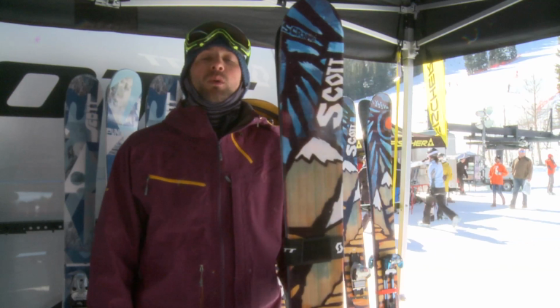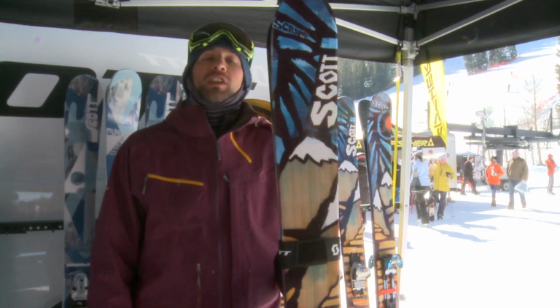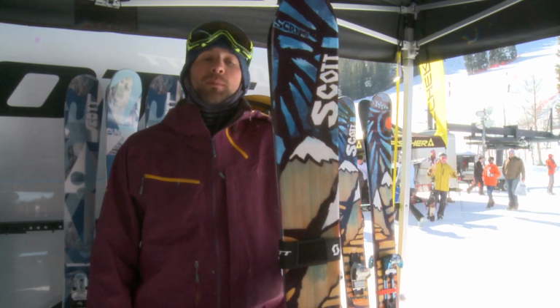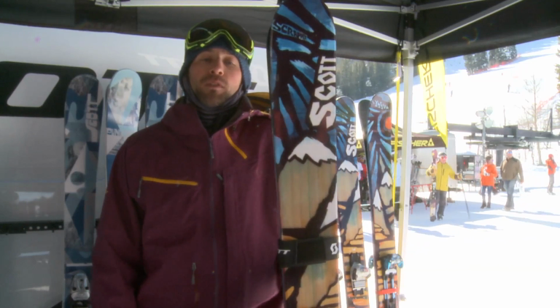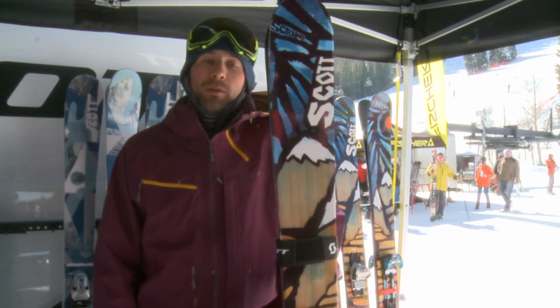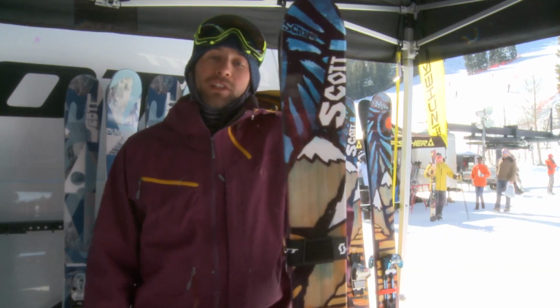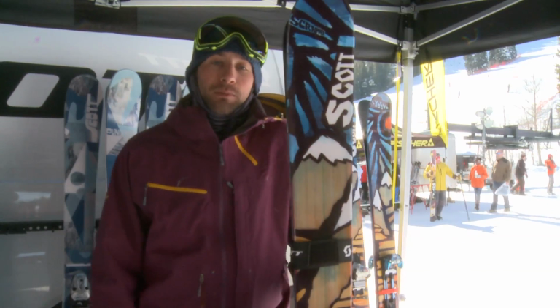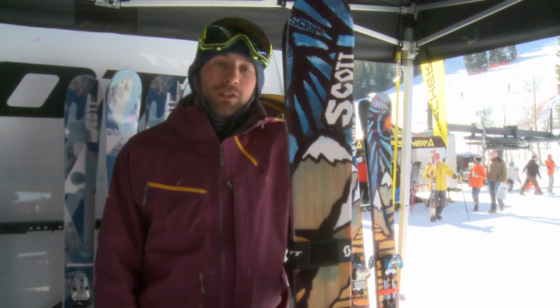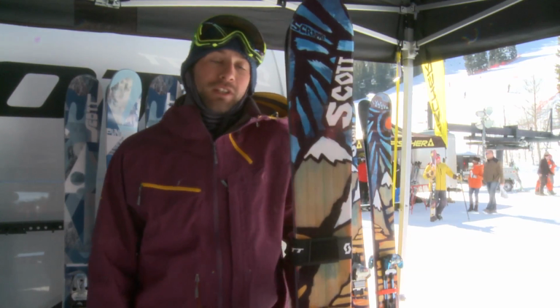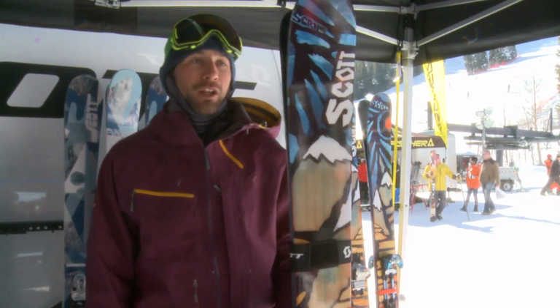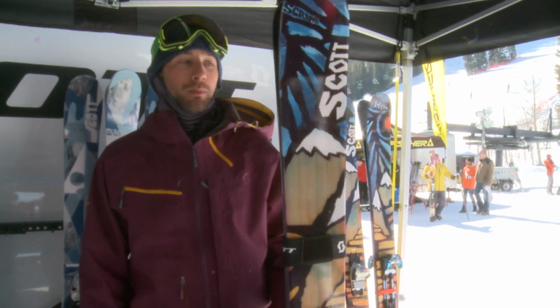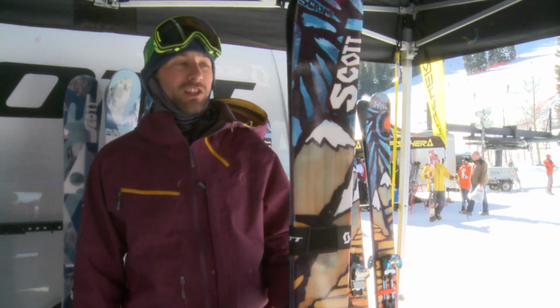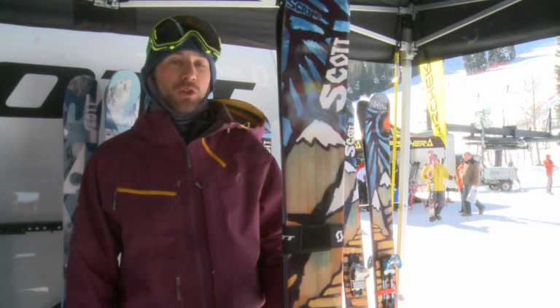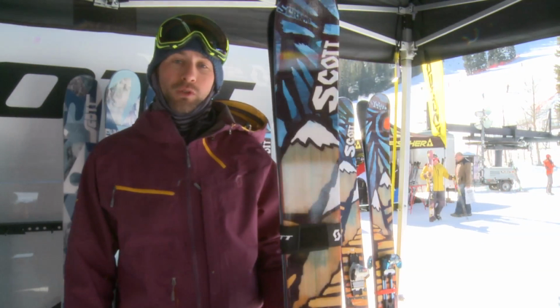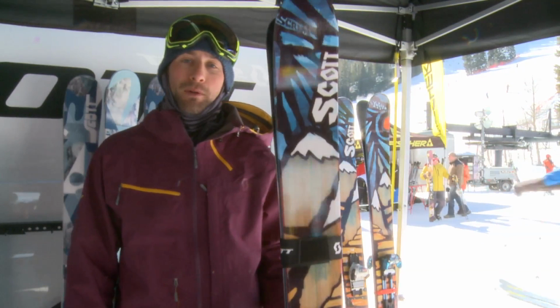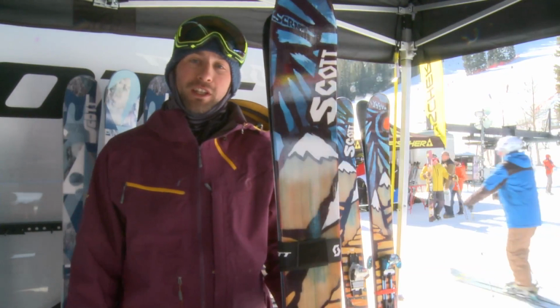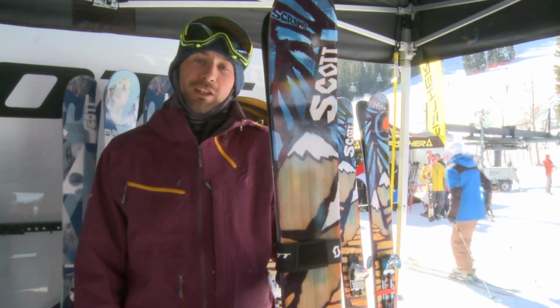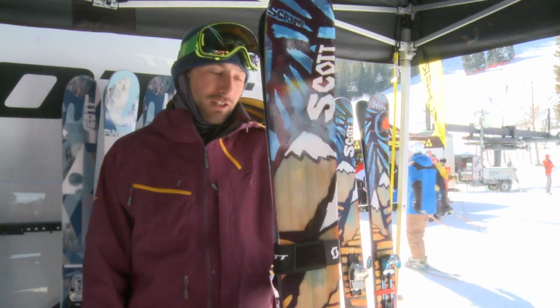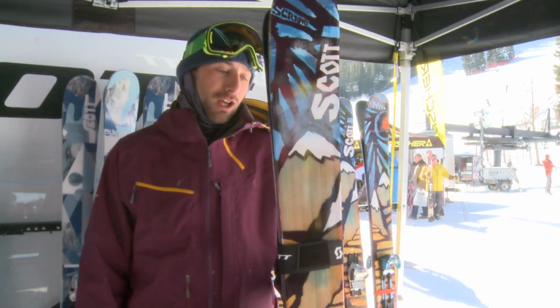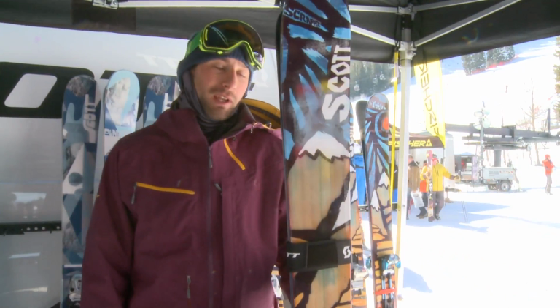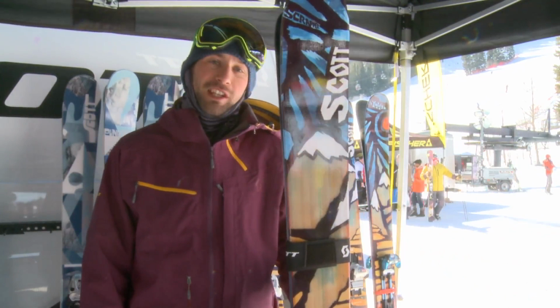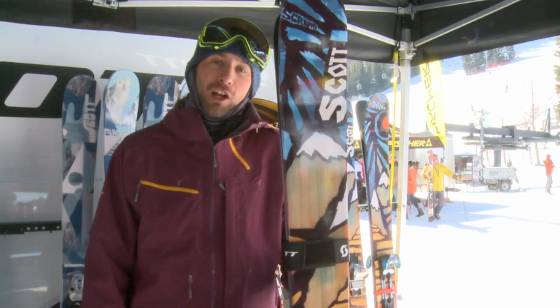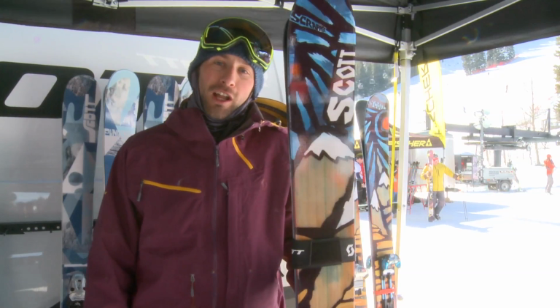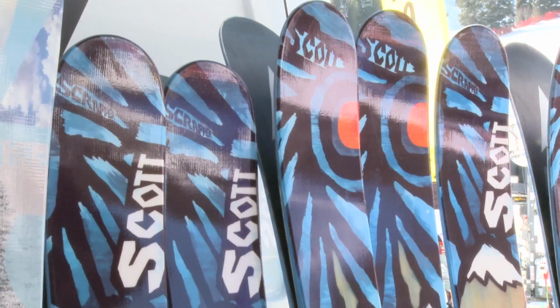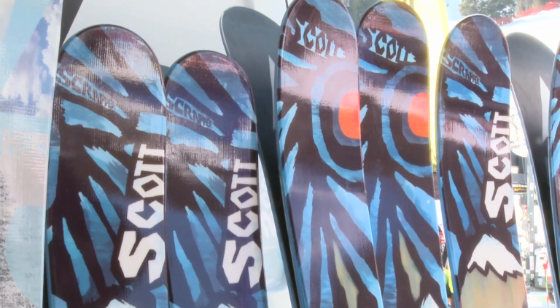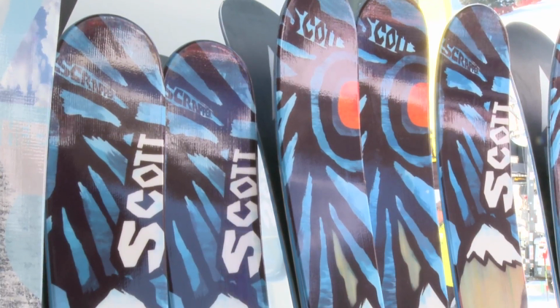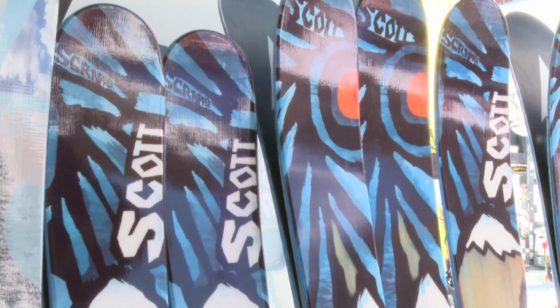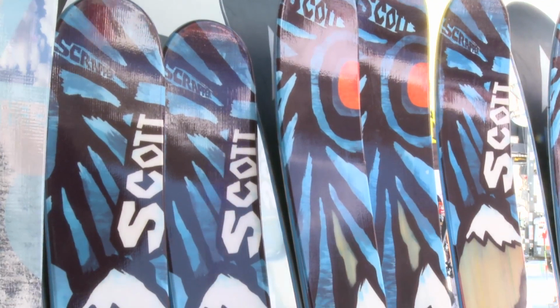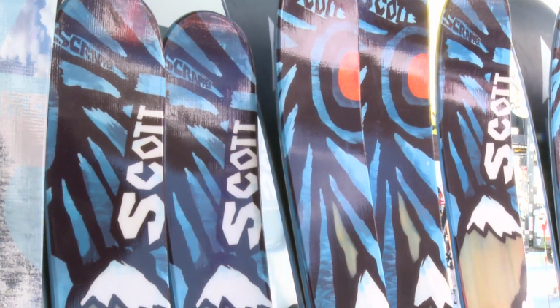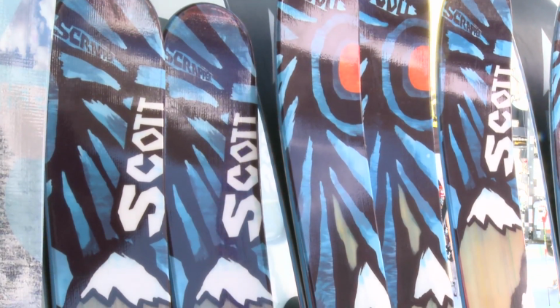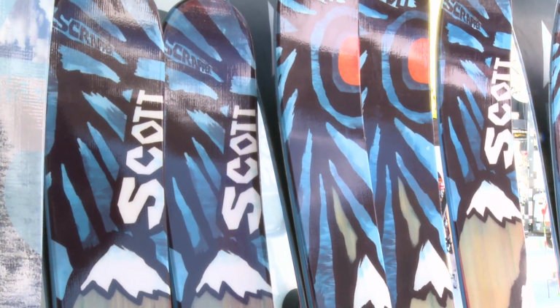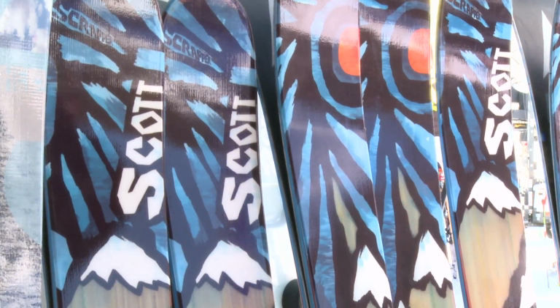What's up? I'm Topher Plimpton with Scott Sports. Here with me is our new Scrapper Ski. It's the biggest ski in our line — 124 underfoot in the 190 length.